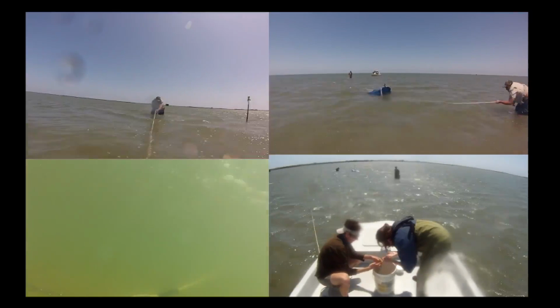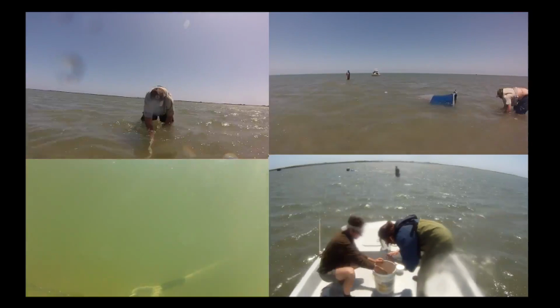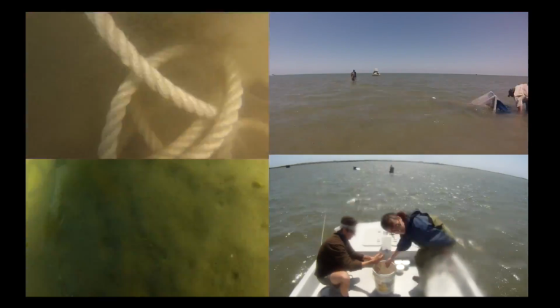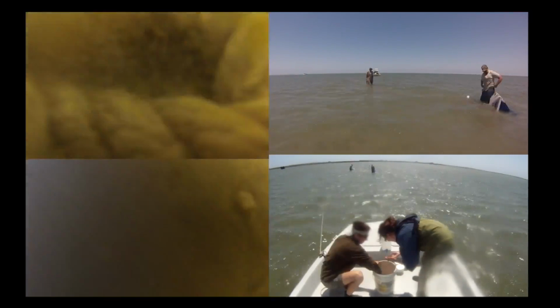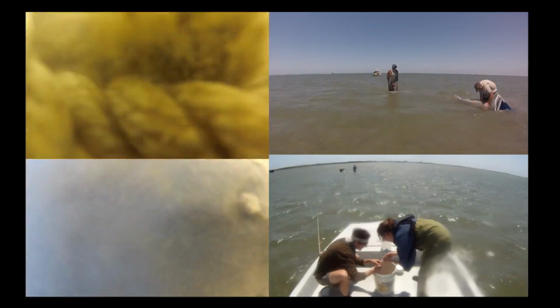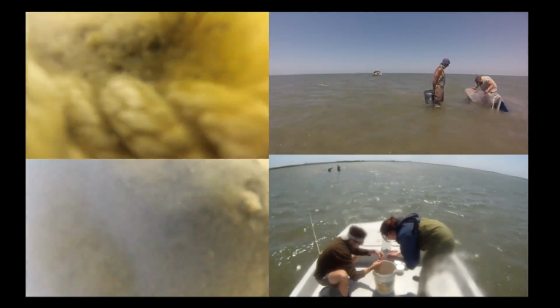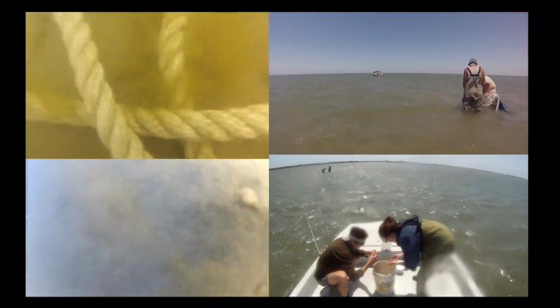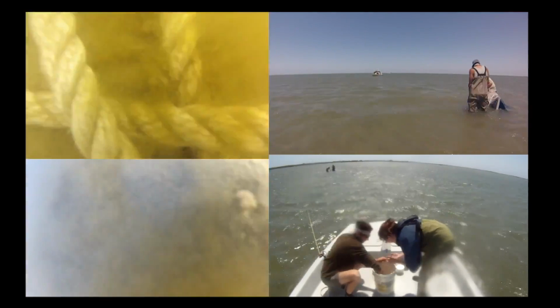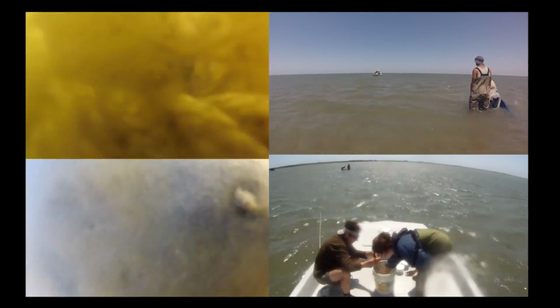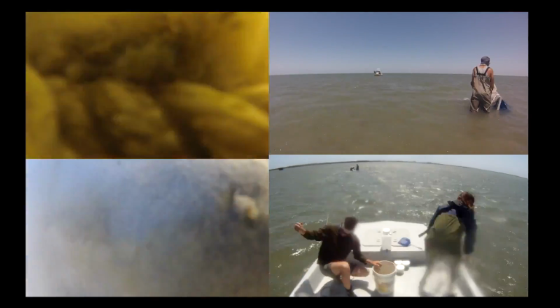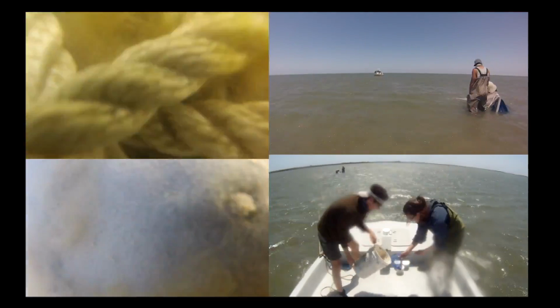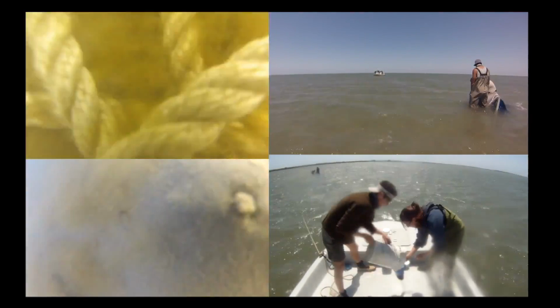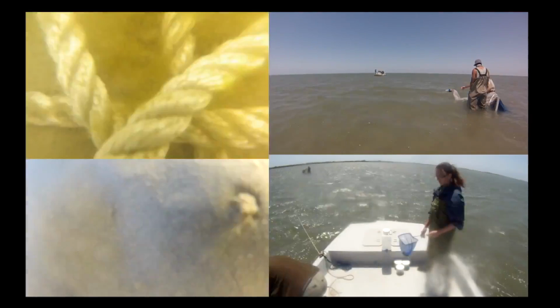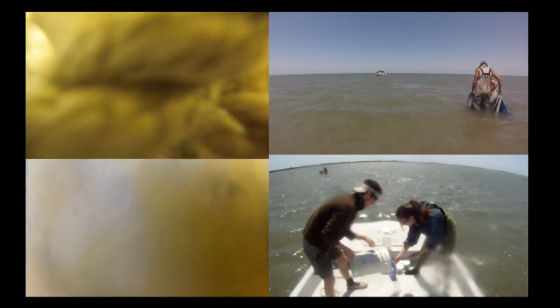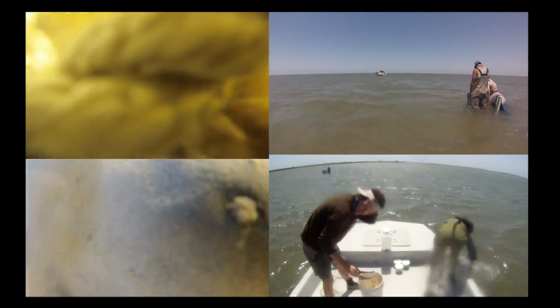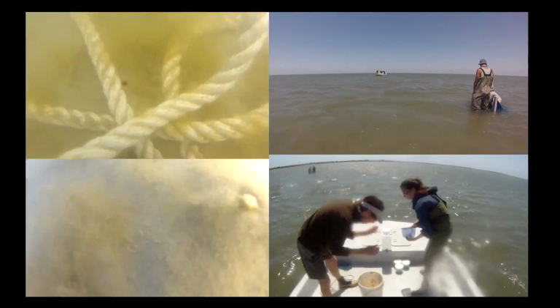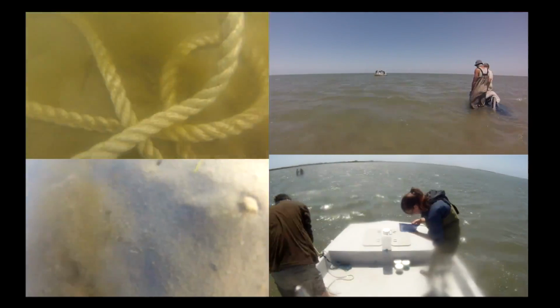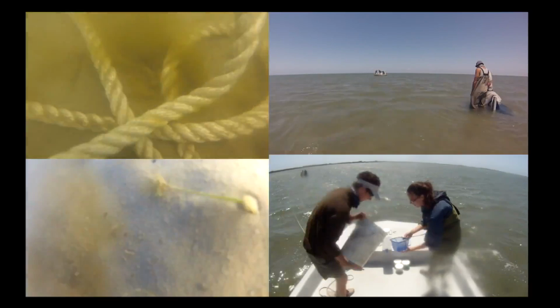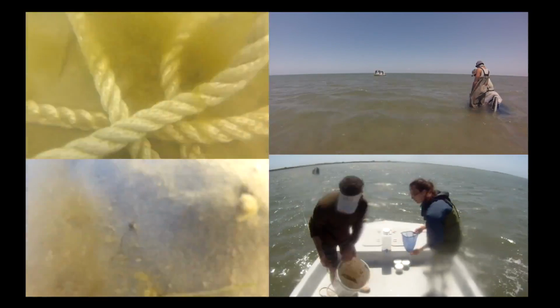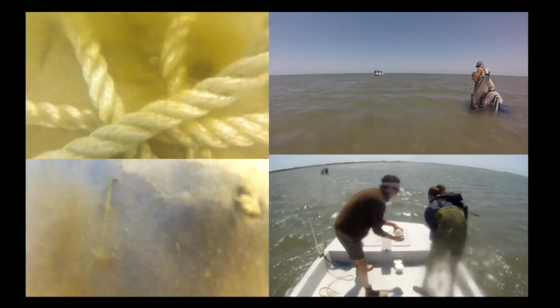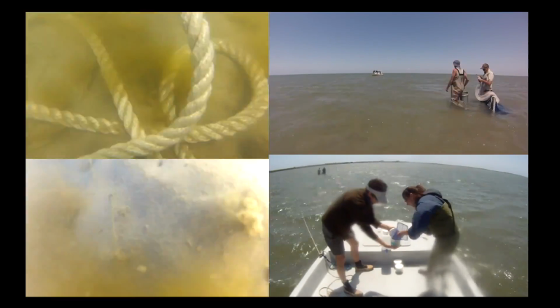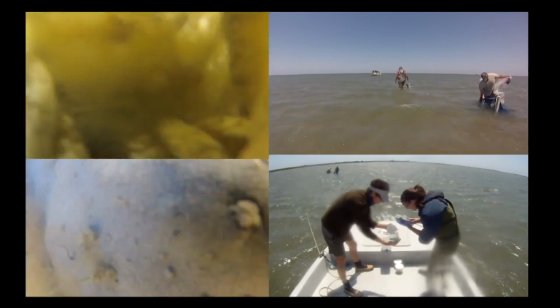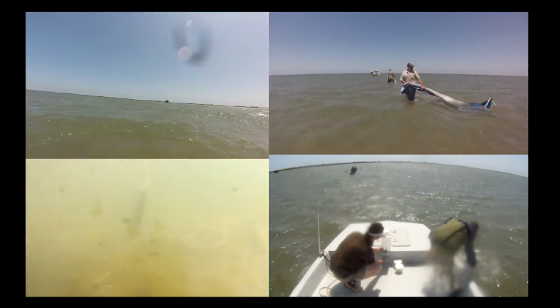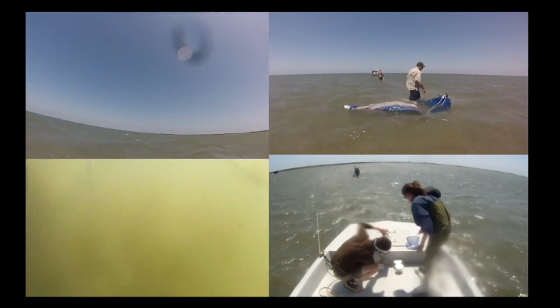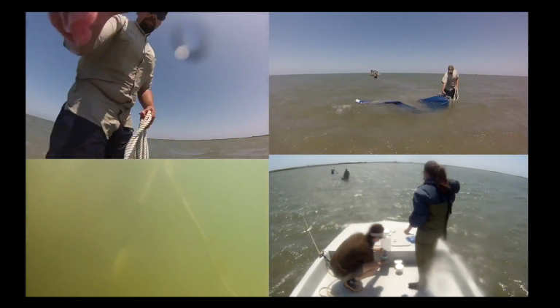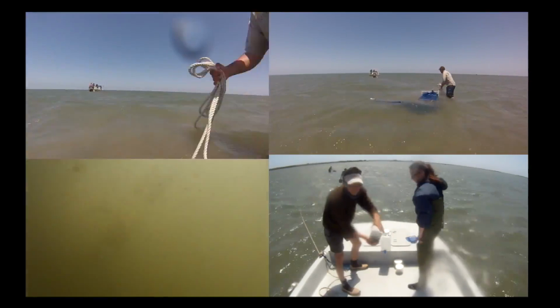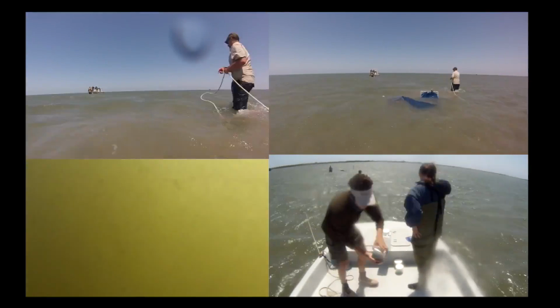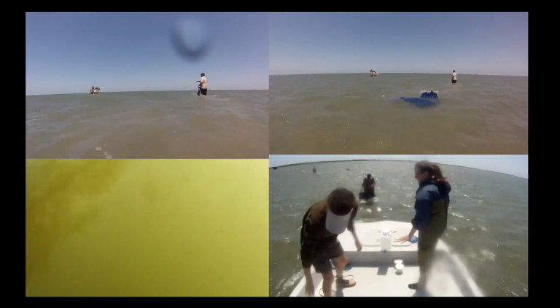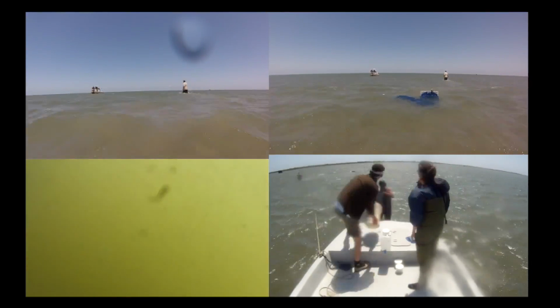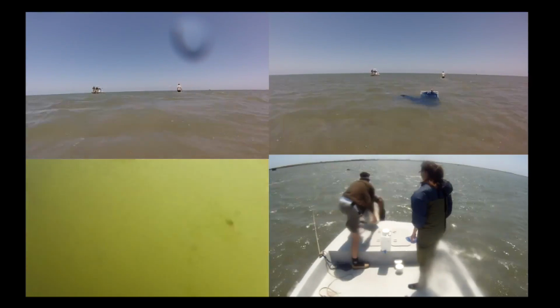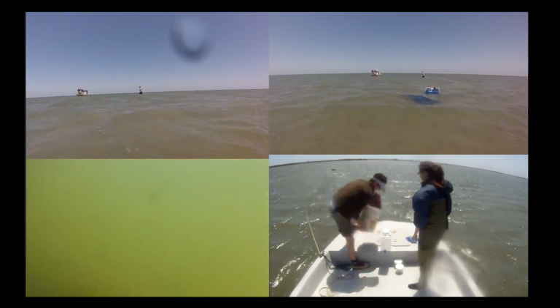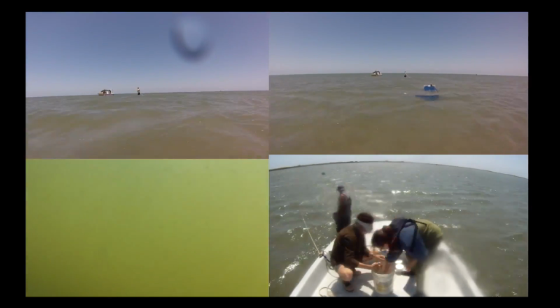Each of the individual tows is preserved and taken to the lab. Water quality measurements are also taken at each site in order to determine if changes occur once the inlet is reopened.